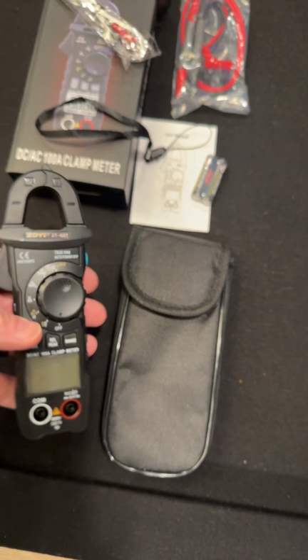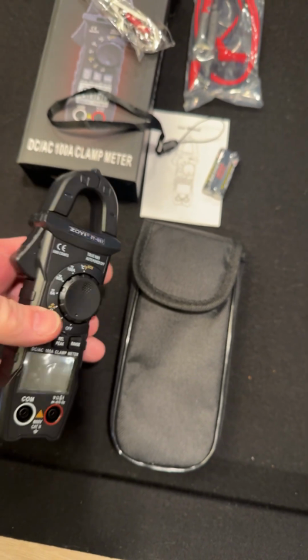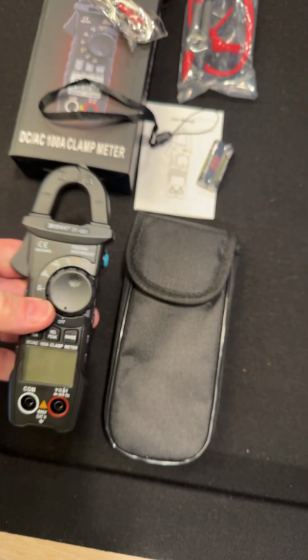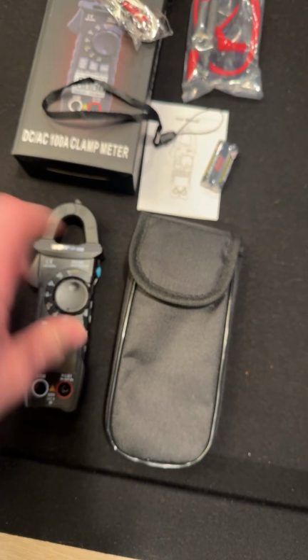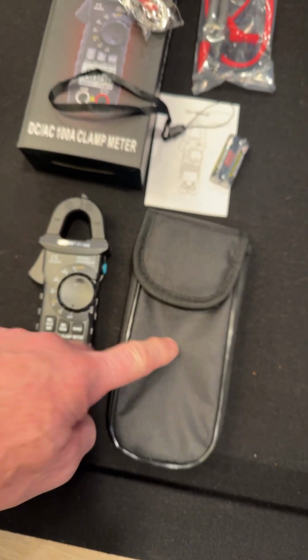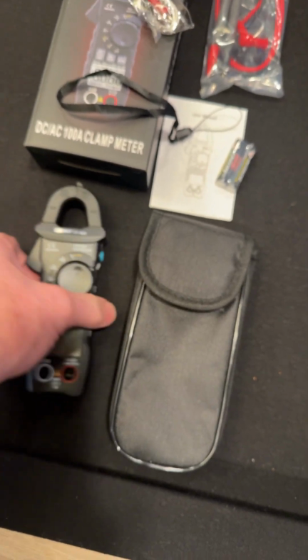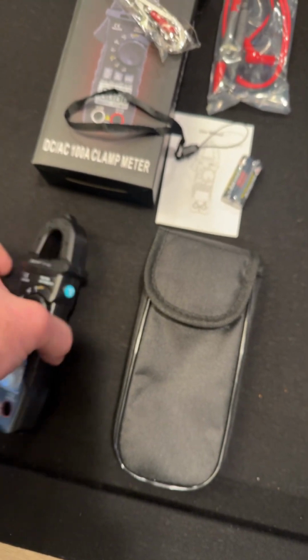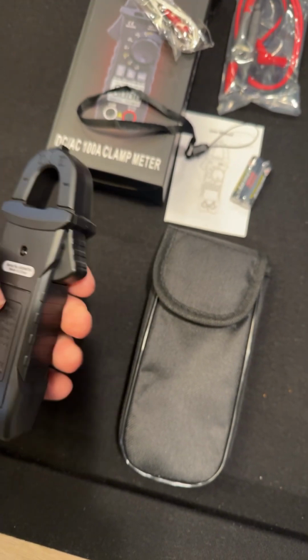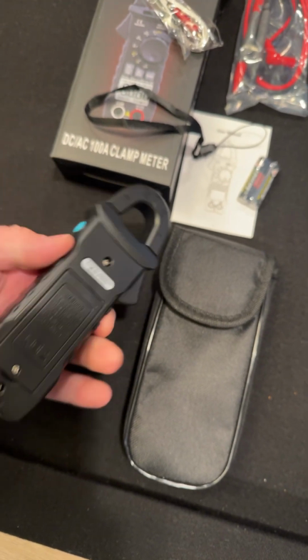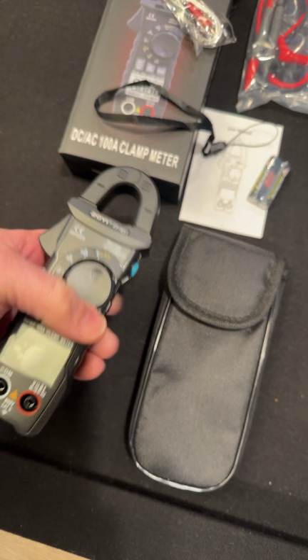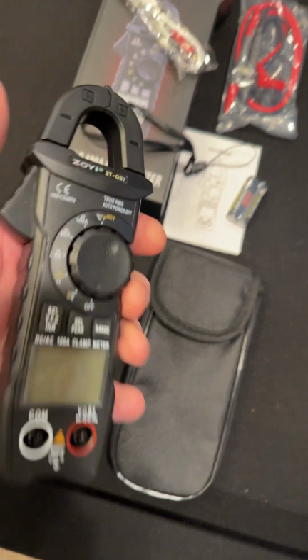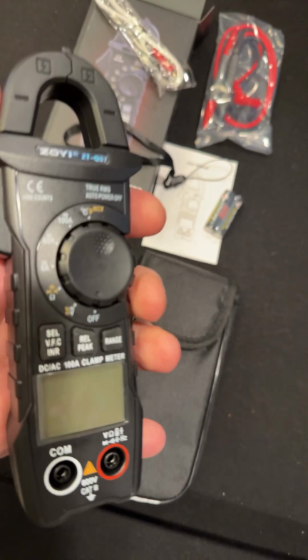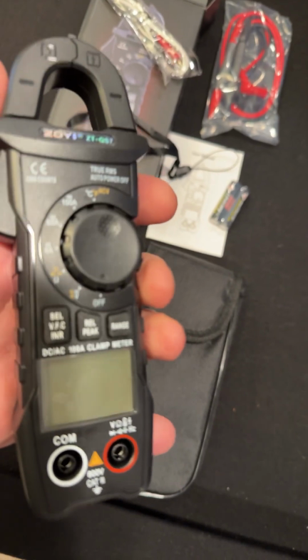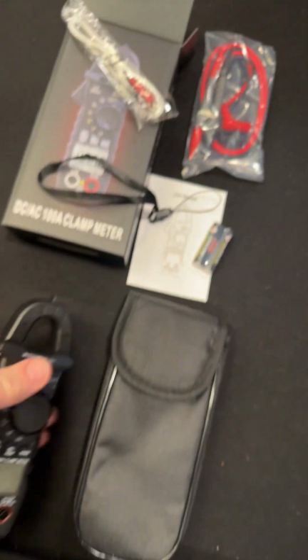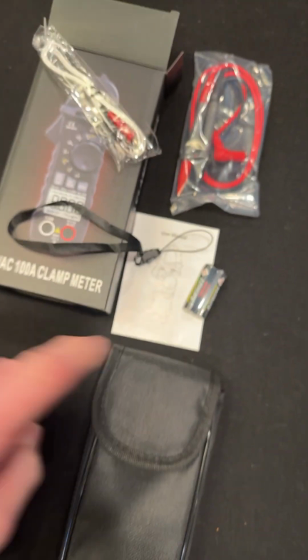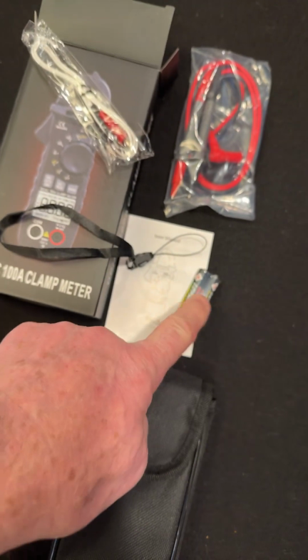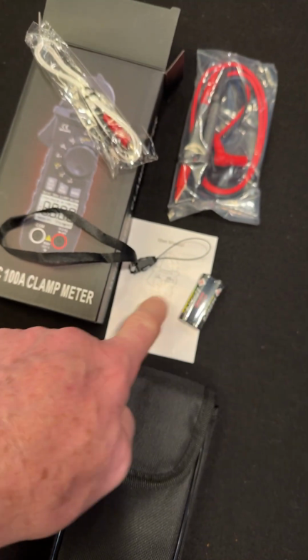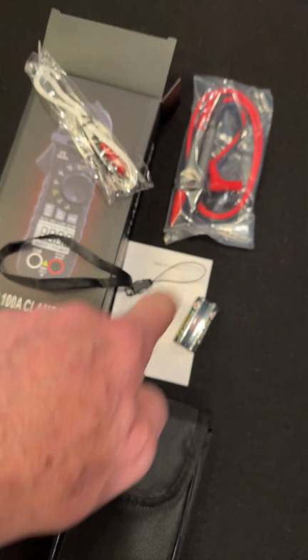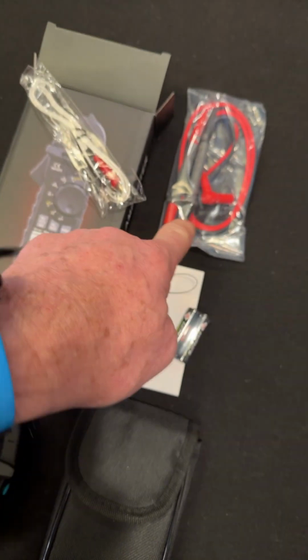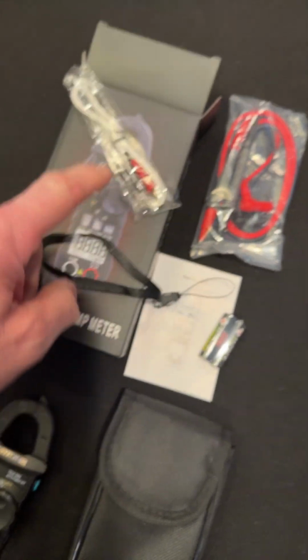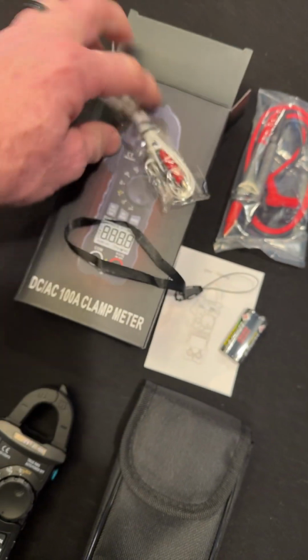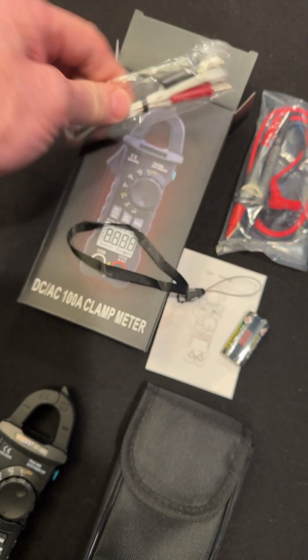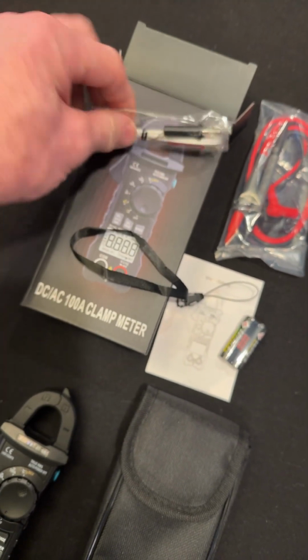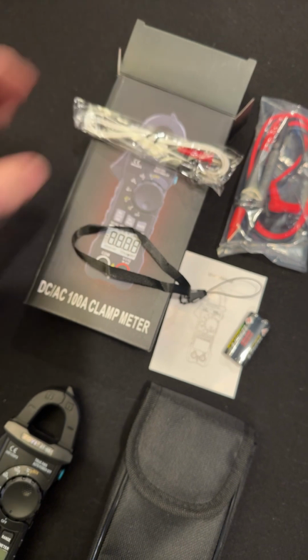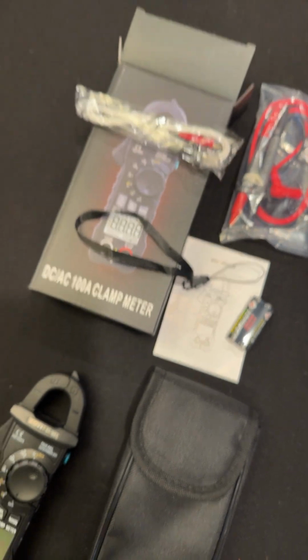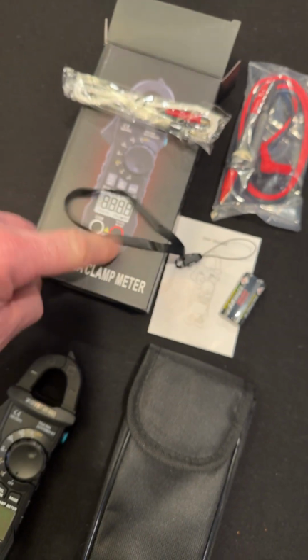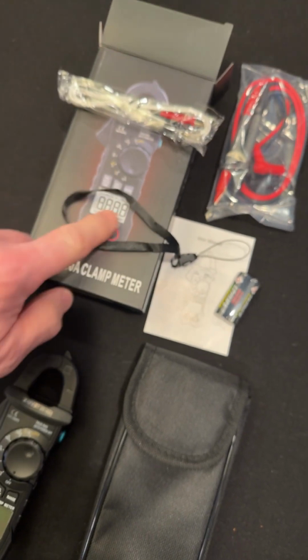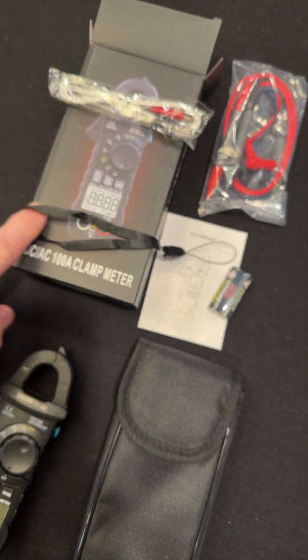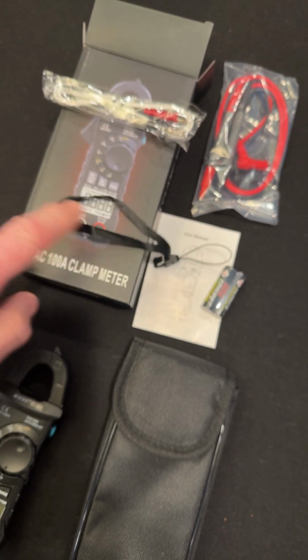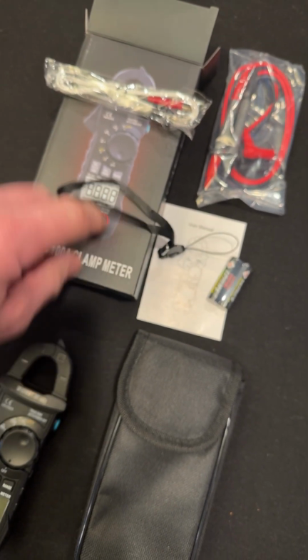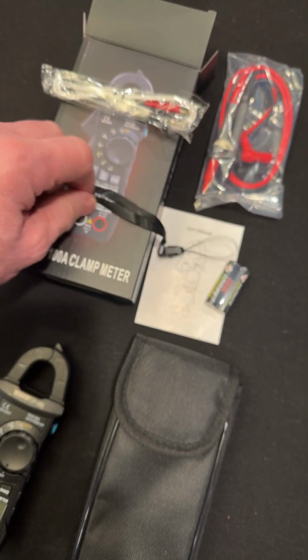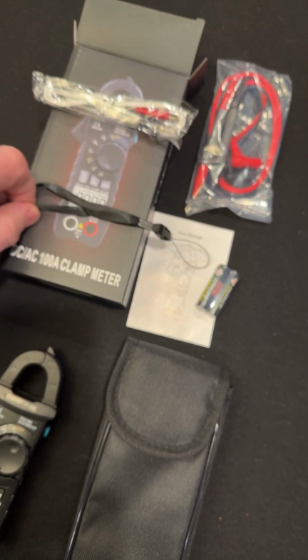Alright, check it out. We got a case, of course. The meter itself, looking pretty good. Let's get batteries in it, which are right here. The manual, test leads, temperature probe, and look — a little wrist keeper.